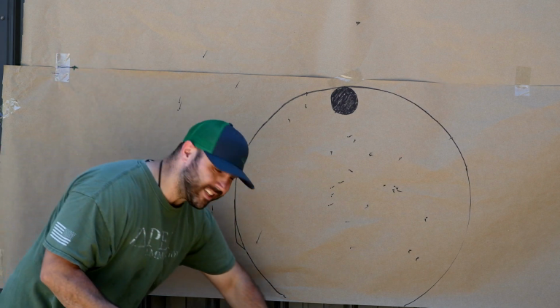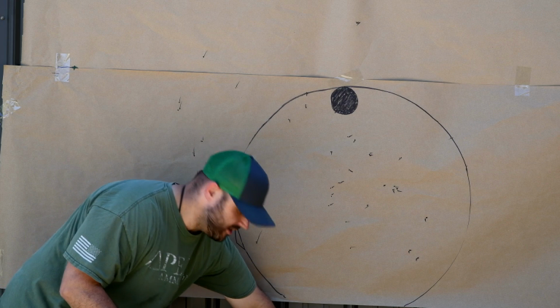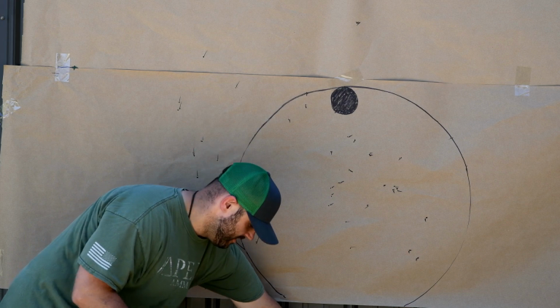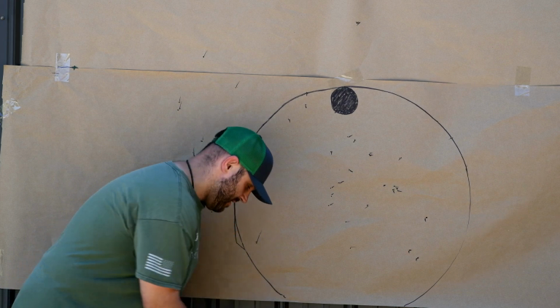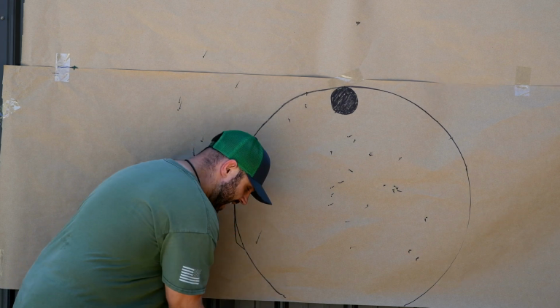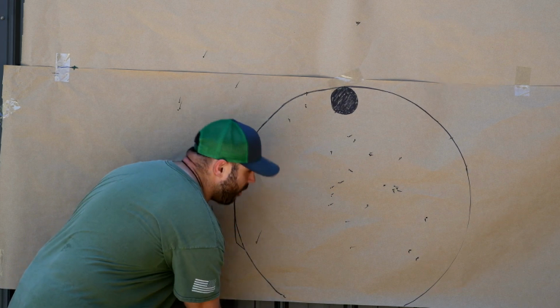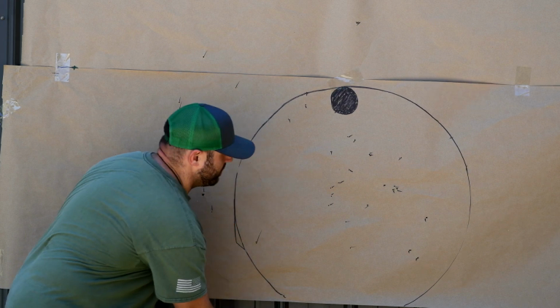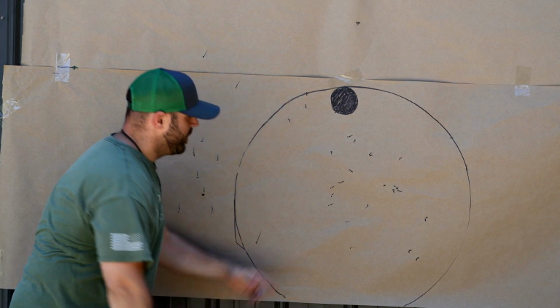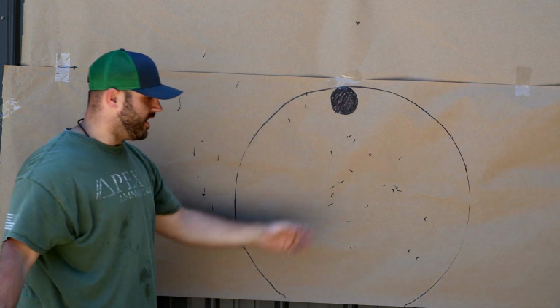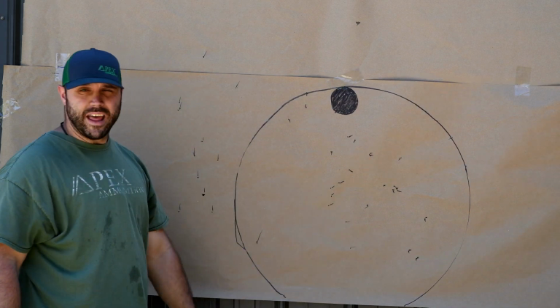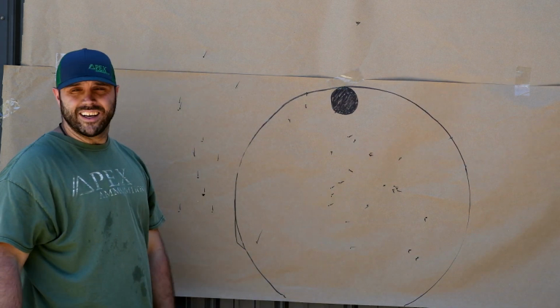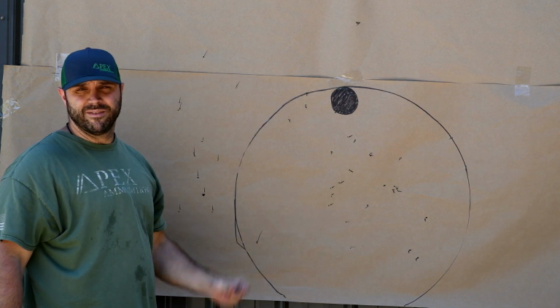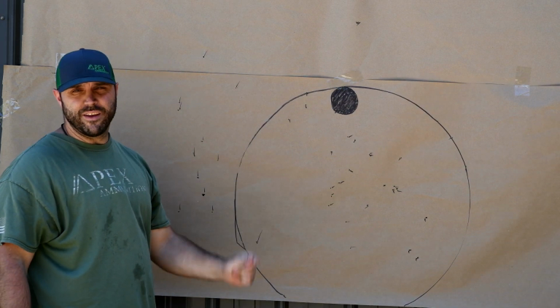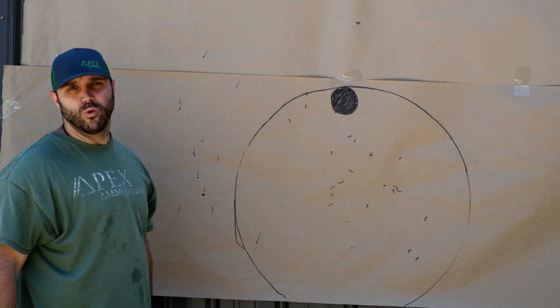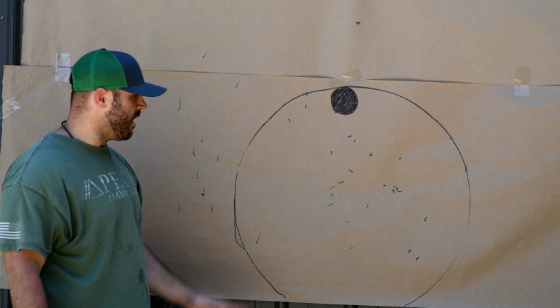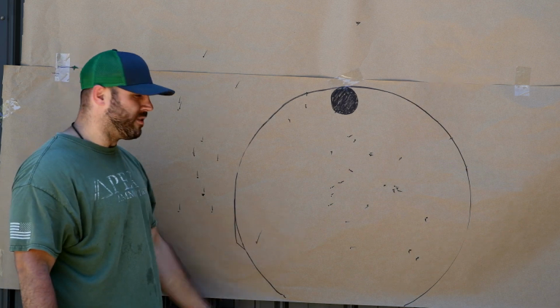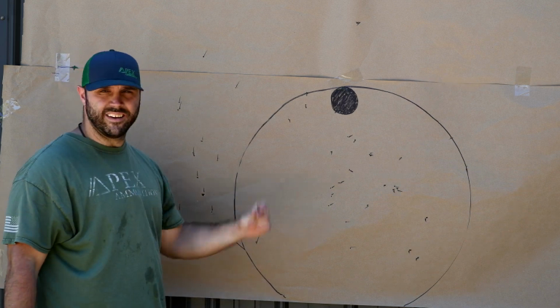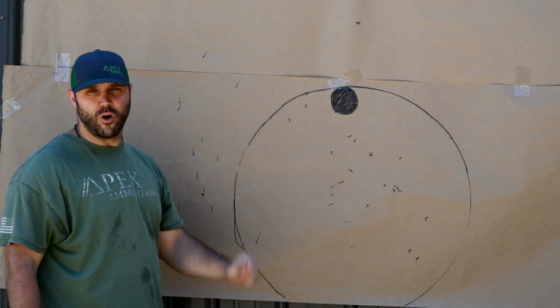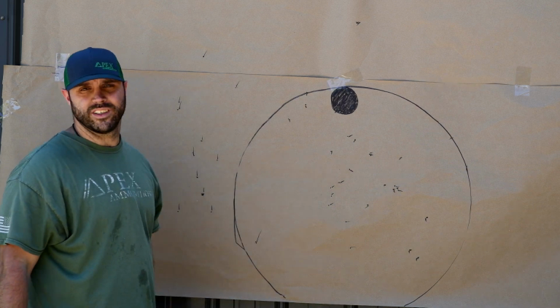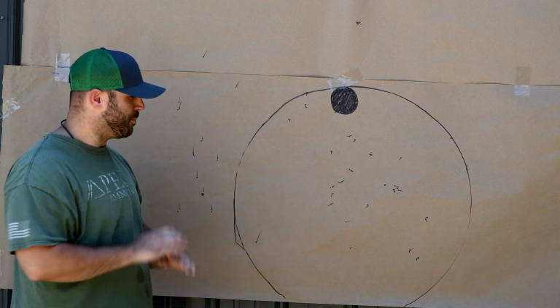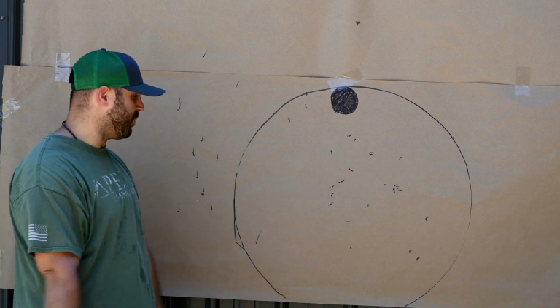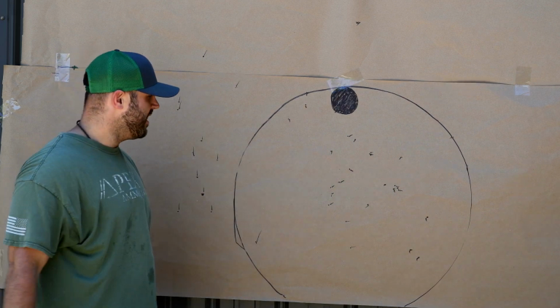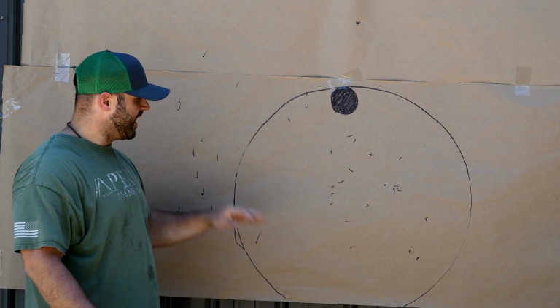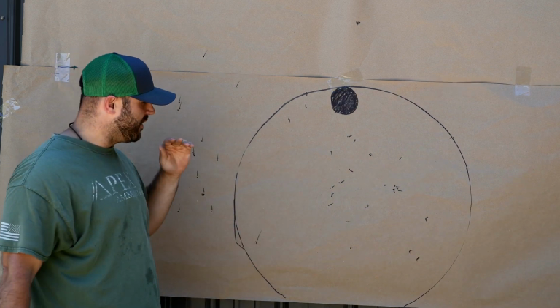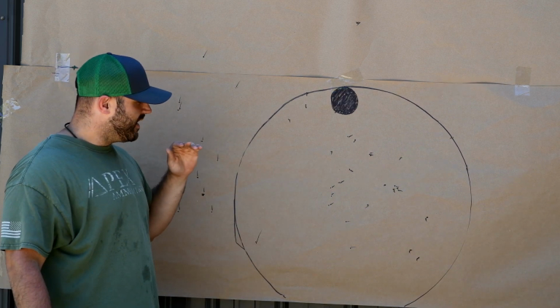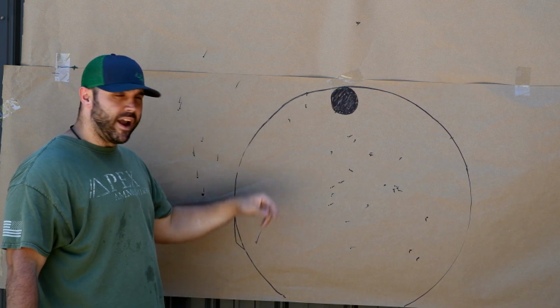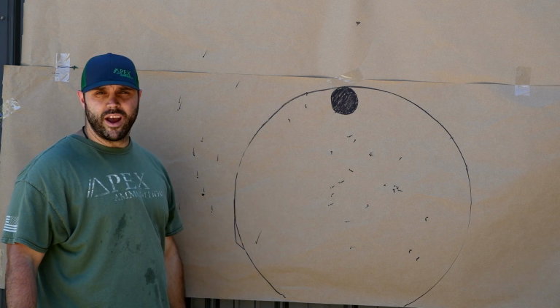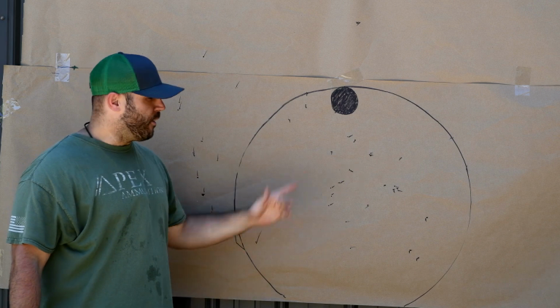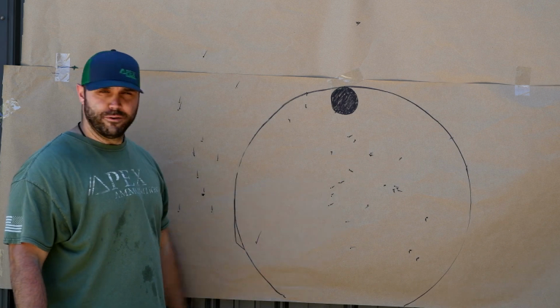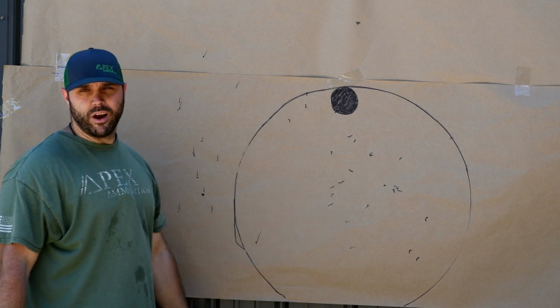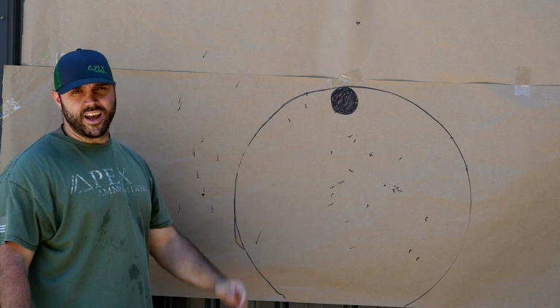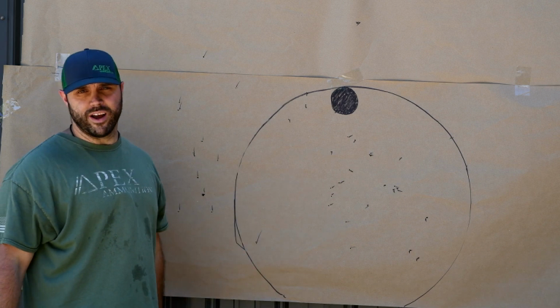What's that tell you at 80 yards? You hit a deer with that right there, he folds. You hit a hog with that, he folds. Super simple, man. Instead of having to spray and pray, all you got to do is spray — you ain't got to pray.